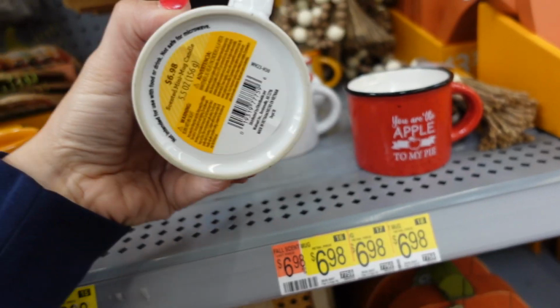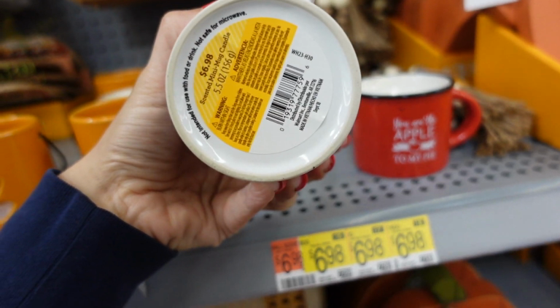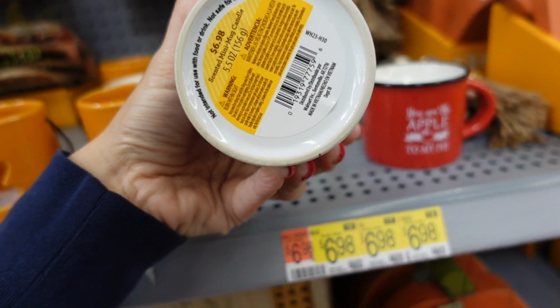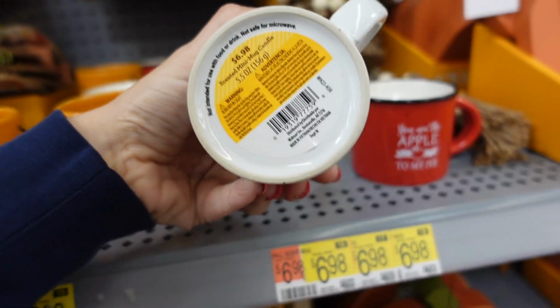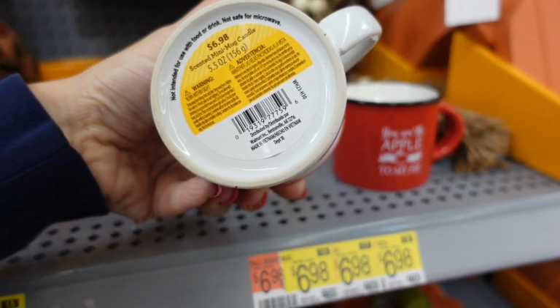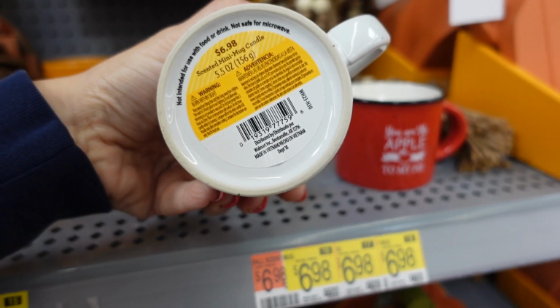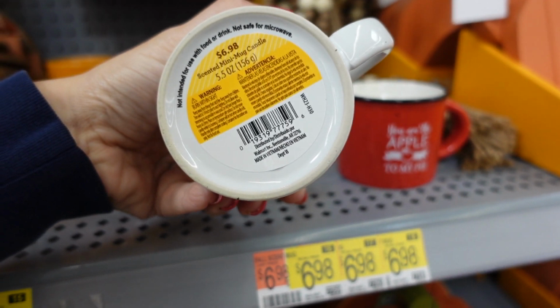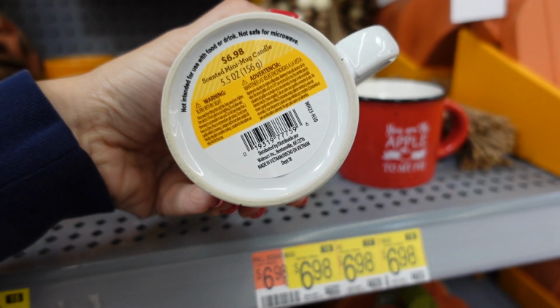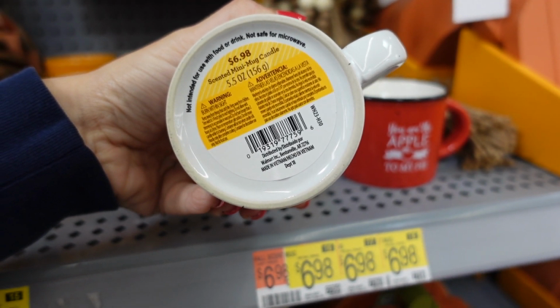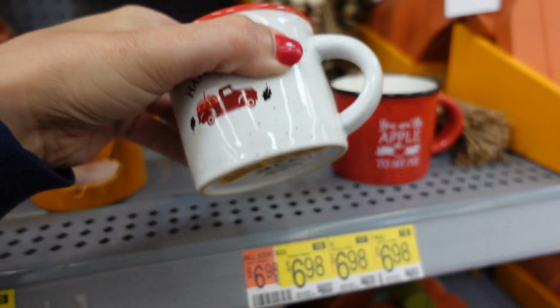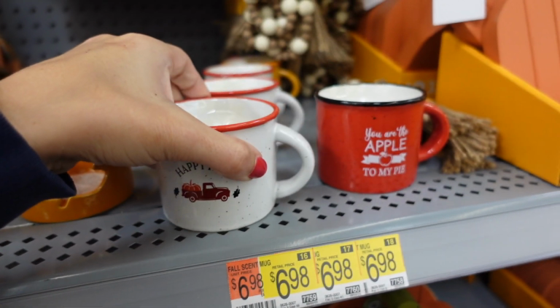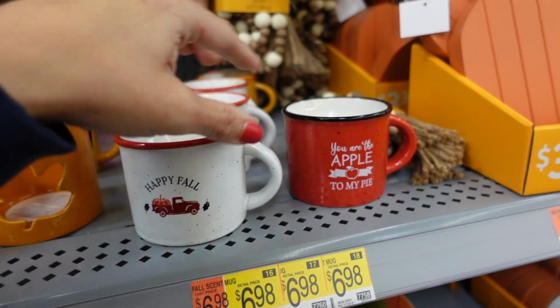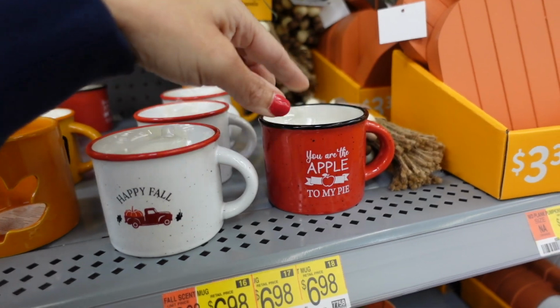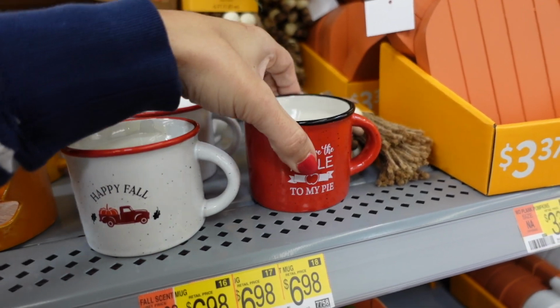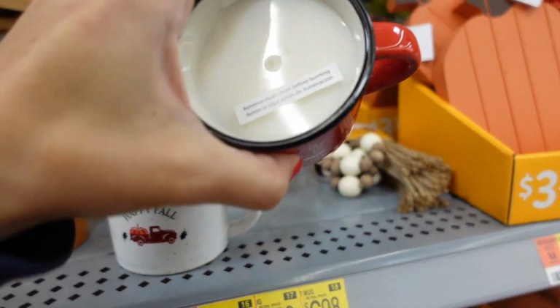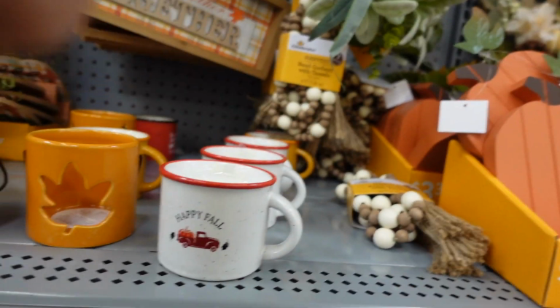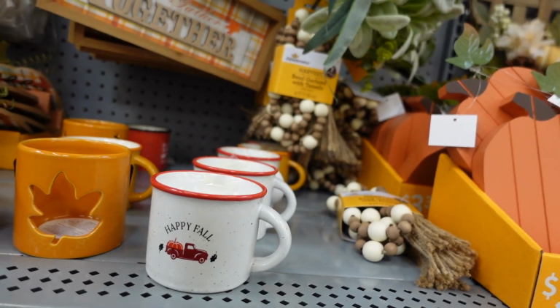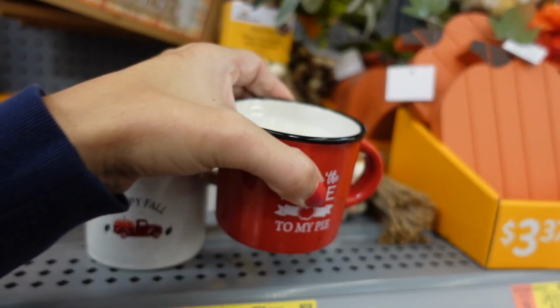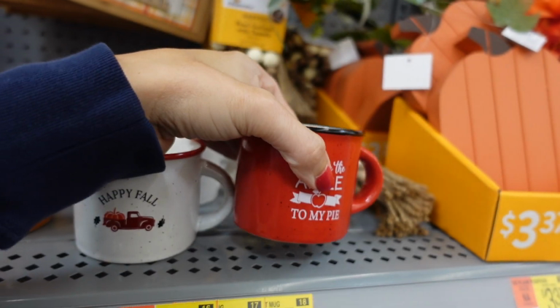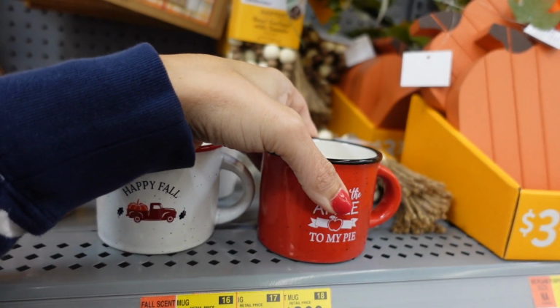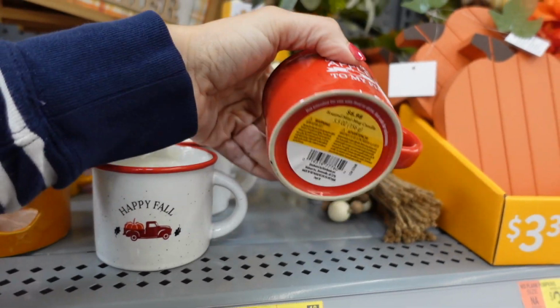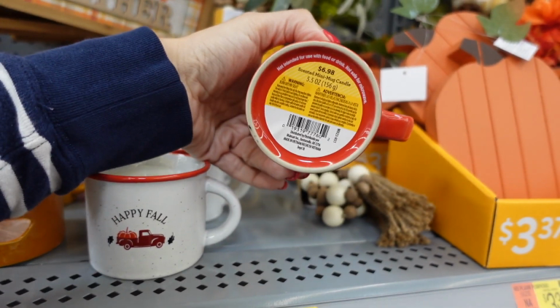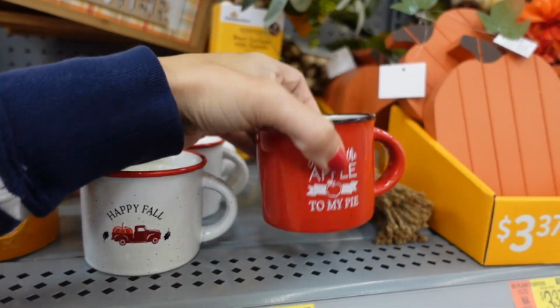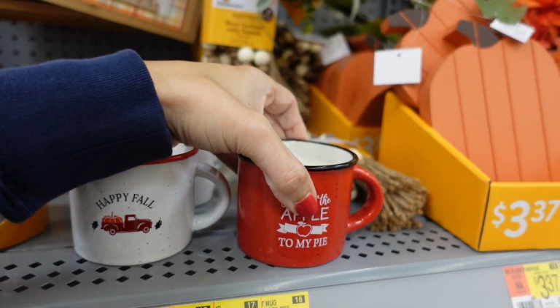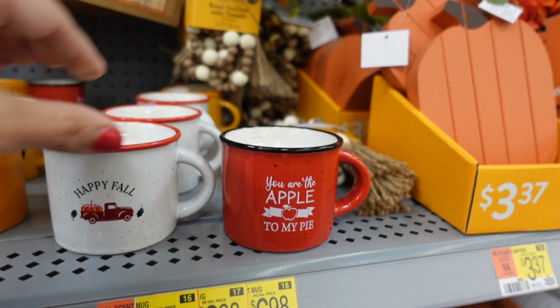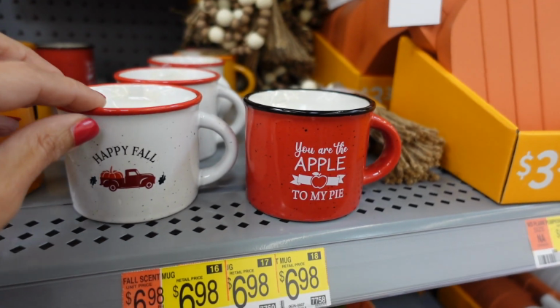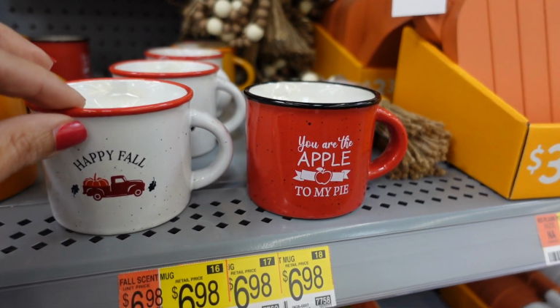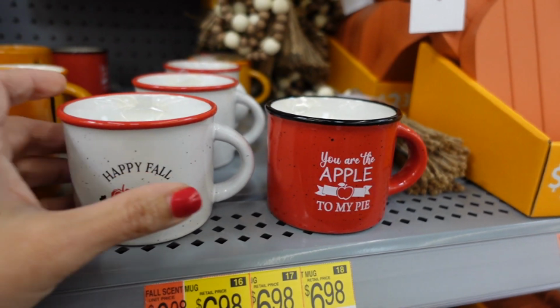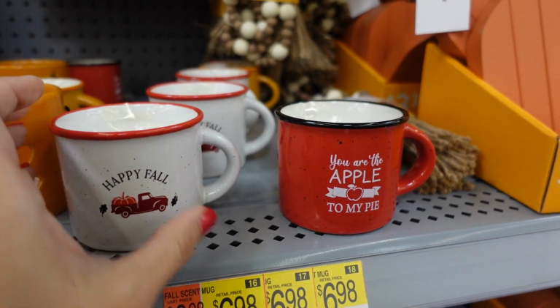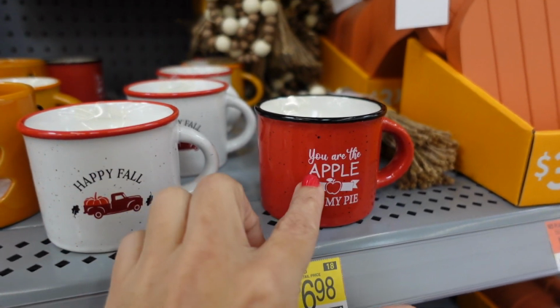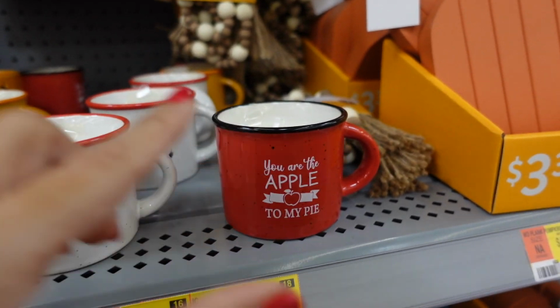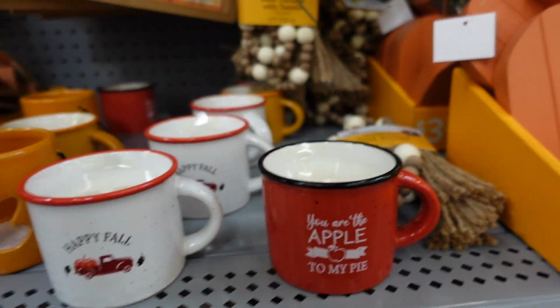There are little candles — one smells like cinnamon and another is apple — for $6.98. One looks cute for a teacher gift.